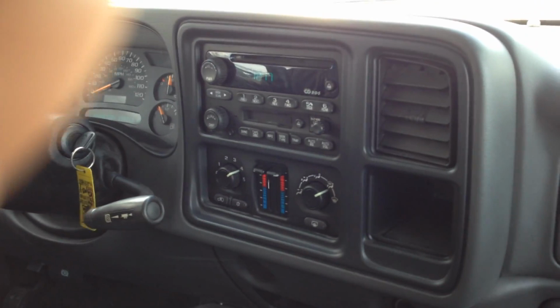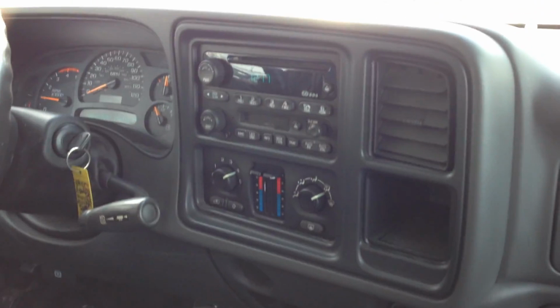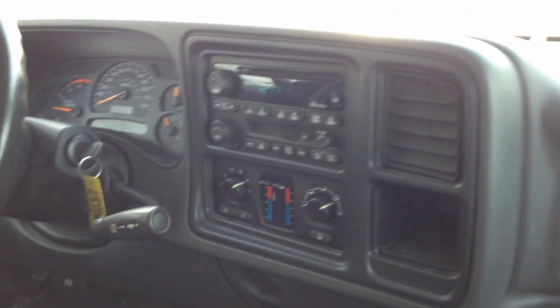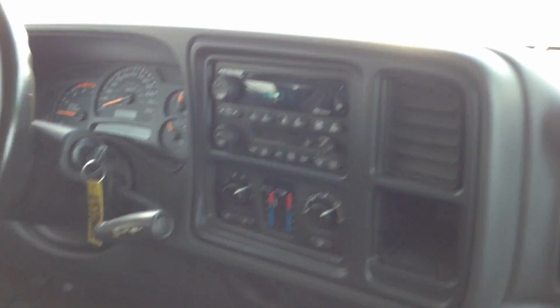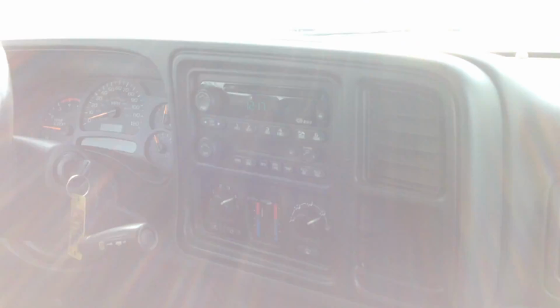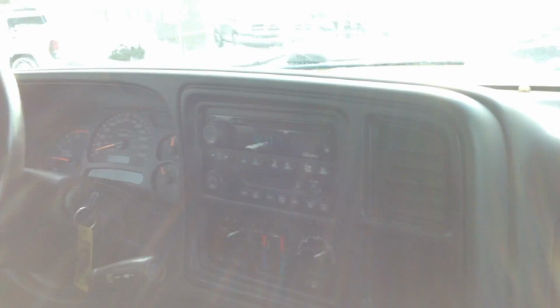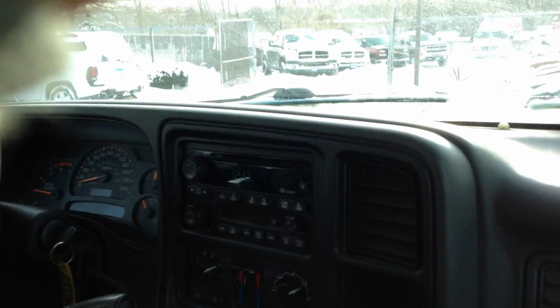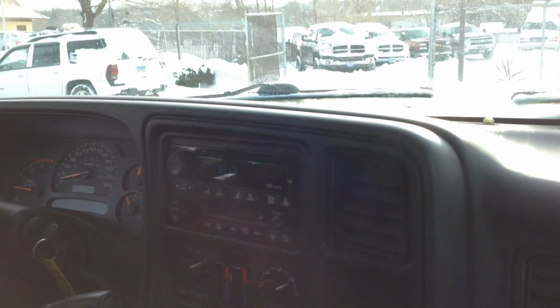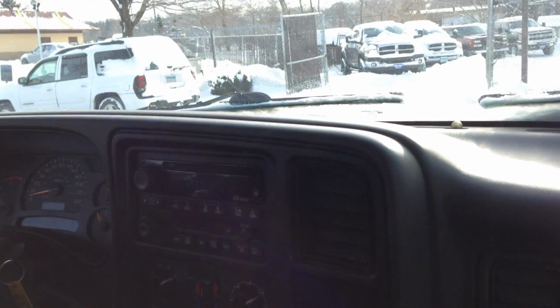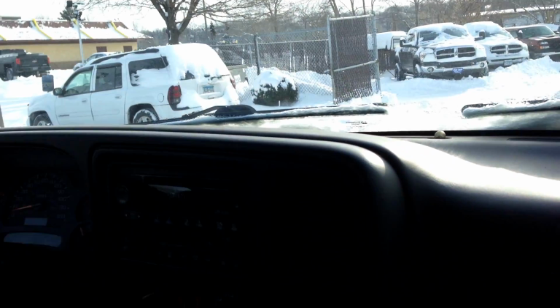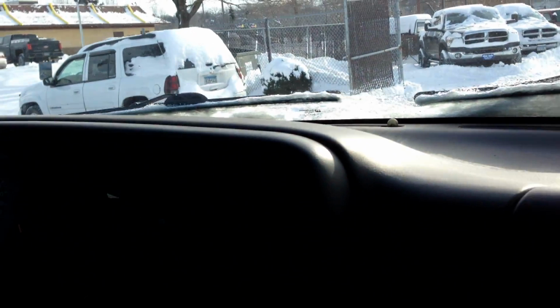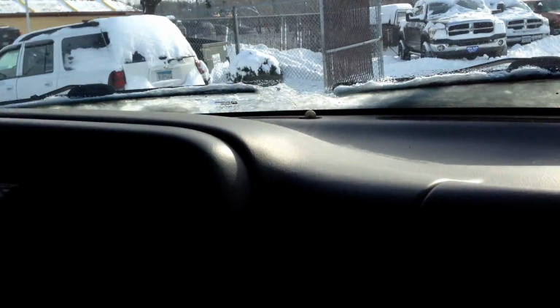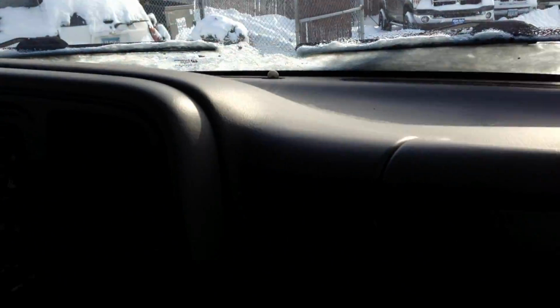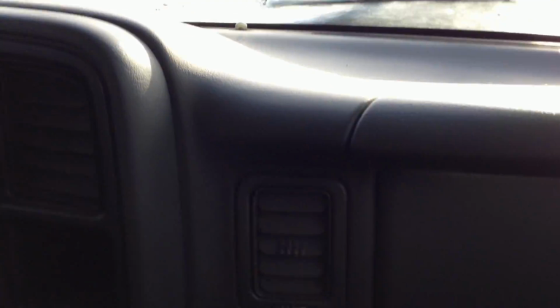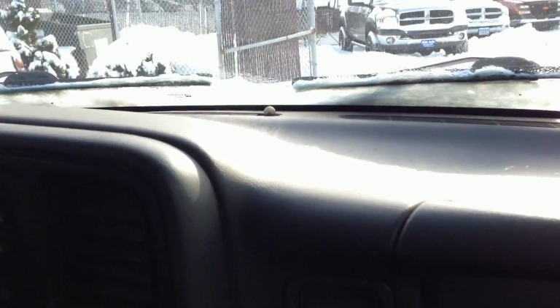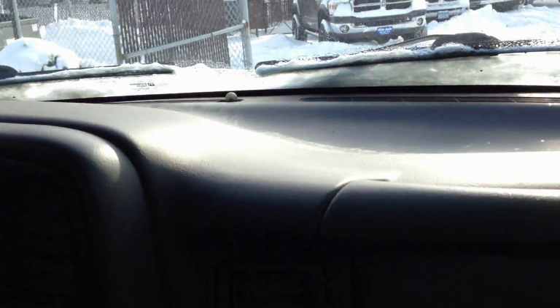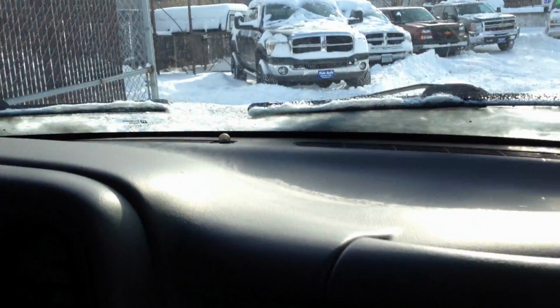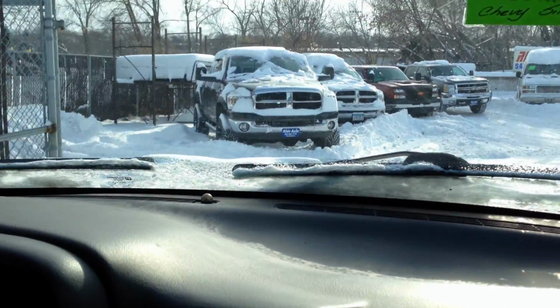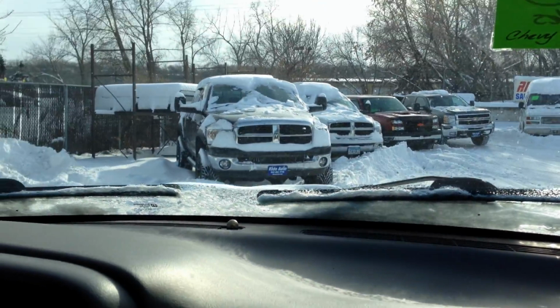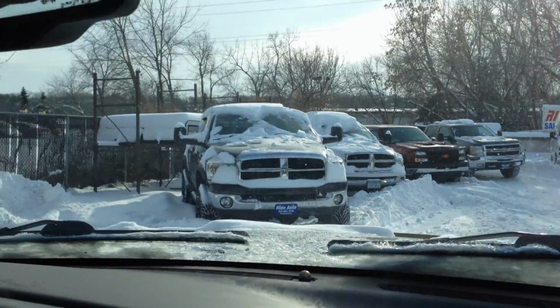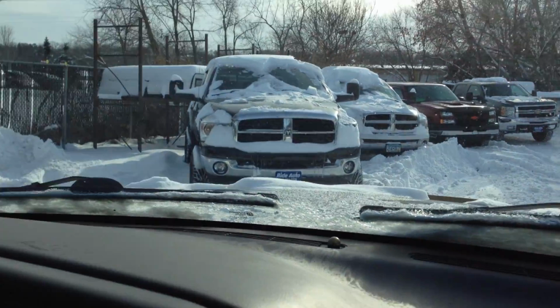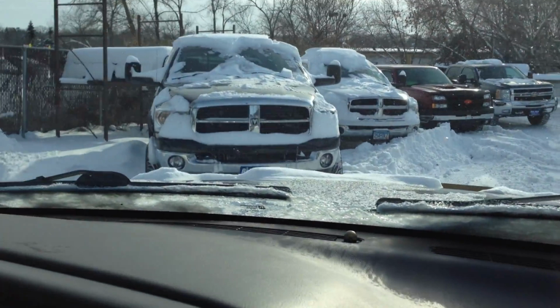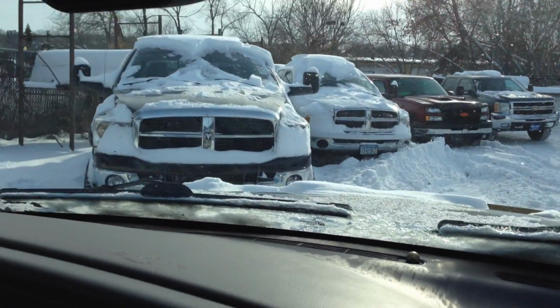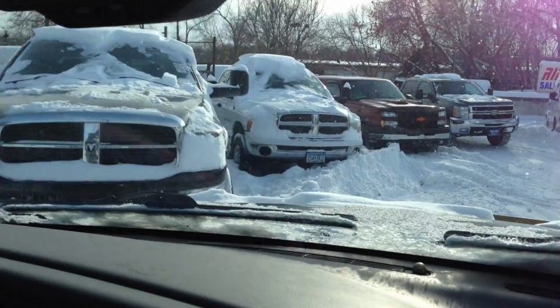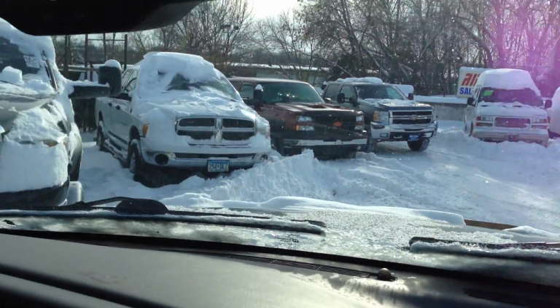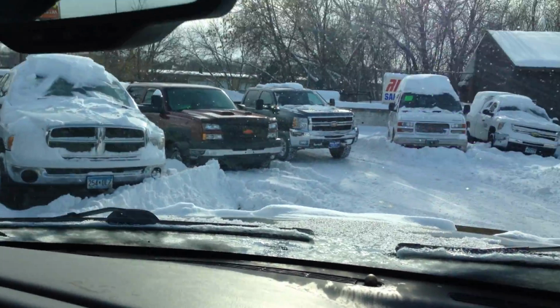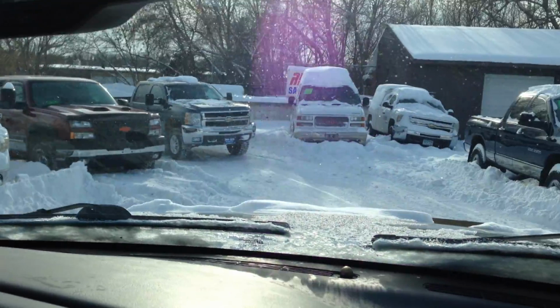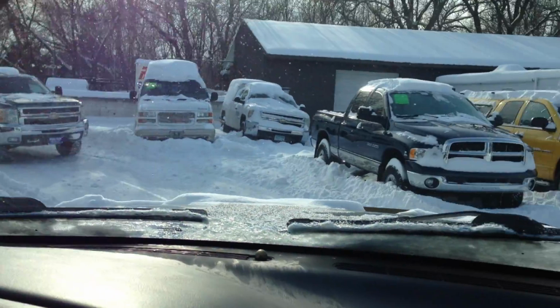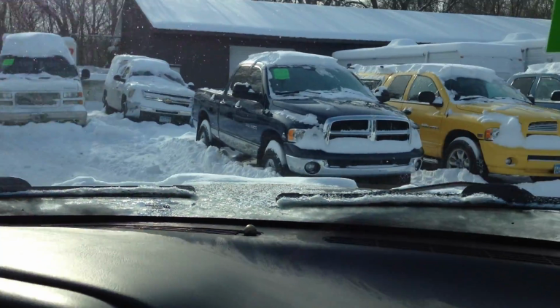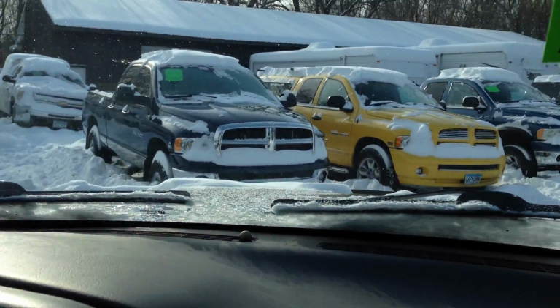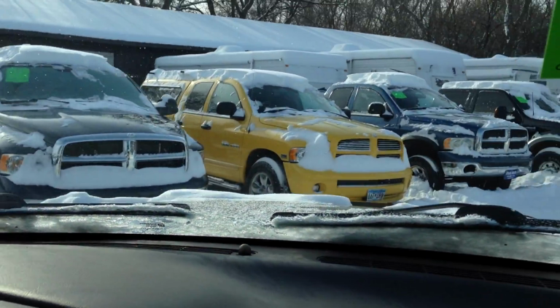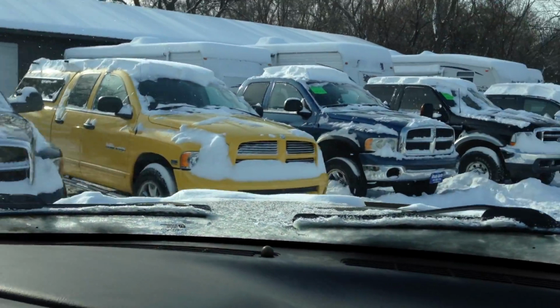I actually had the pleasure of driving this vehicle last night. That's when all the snow started, right when I was leaving work. Look at all this snow we got — about a foot of snow. And this thing is like a tank; it'll go through it, no problem.